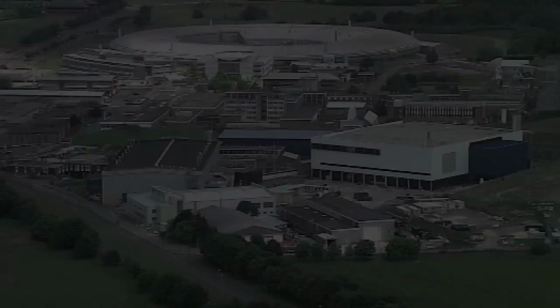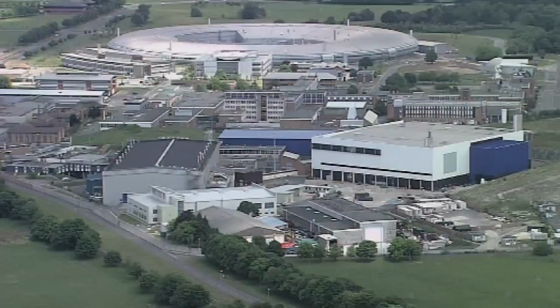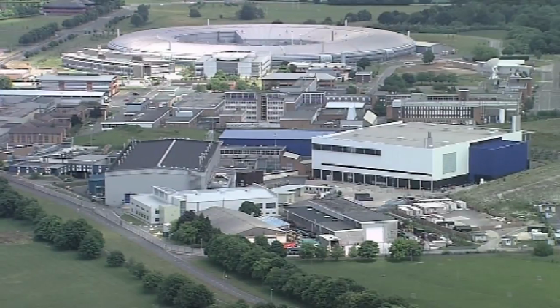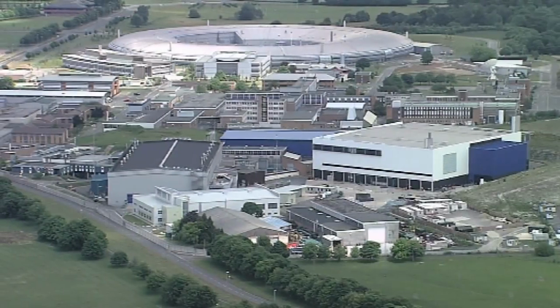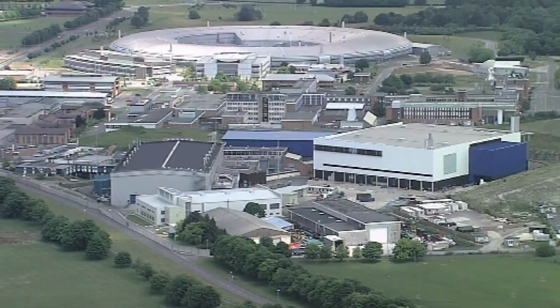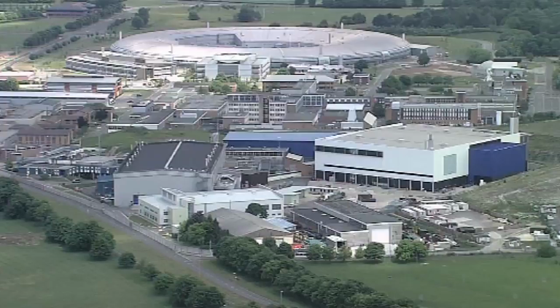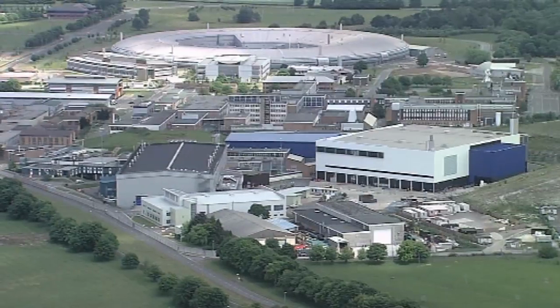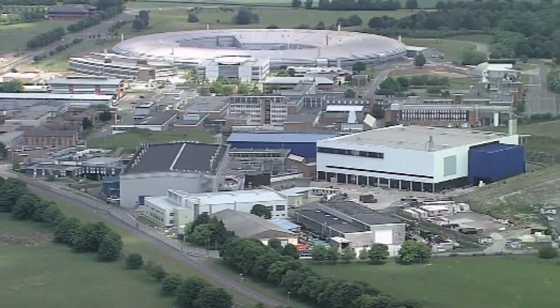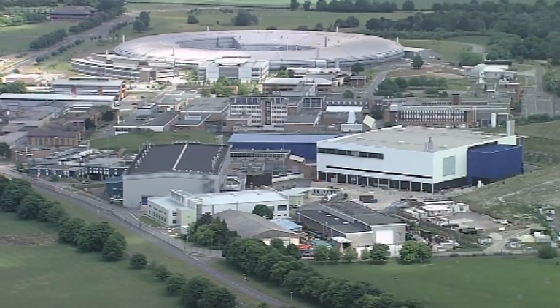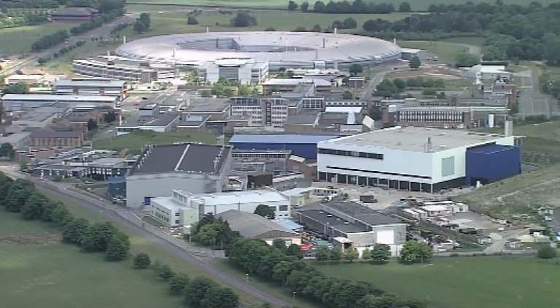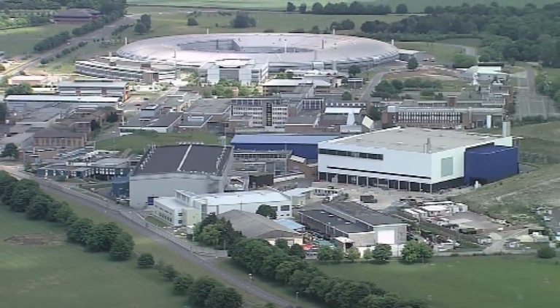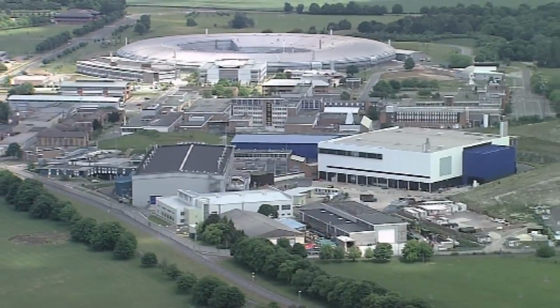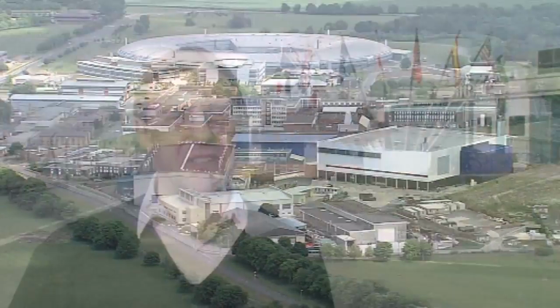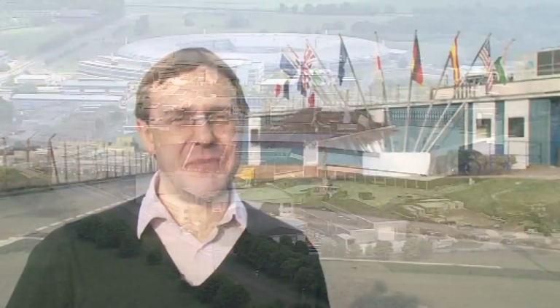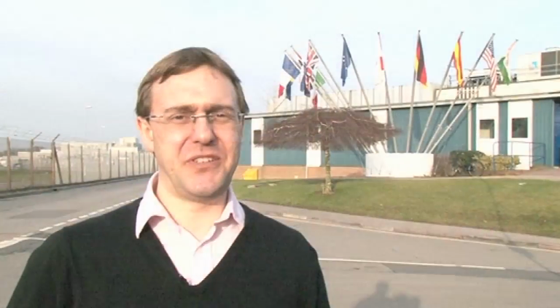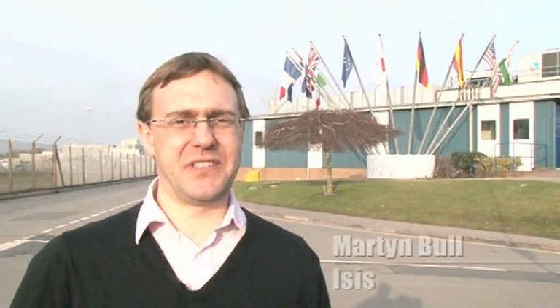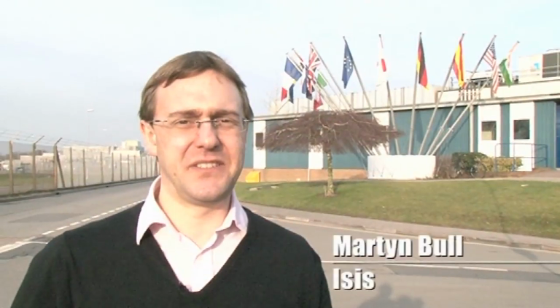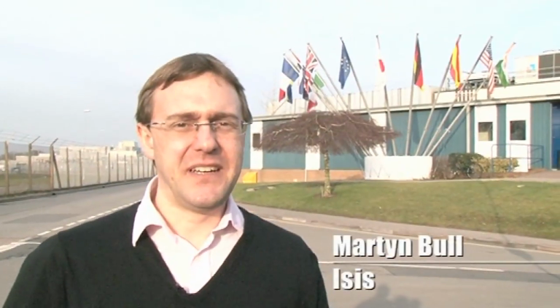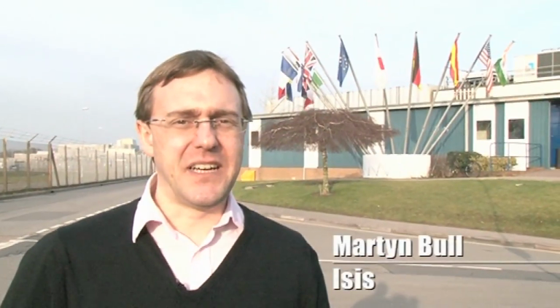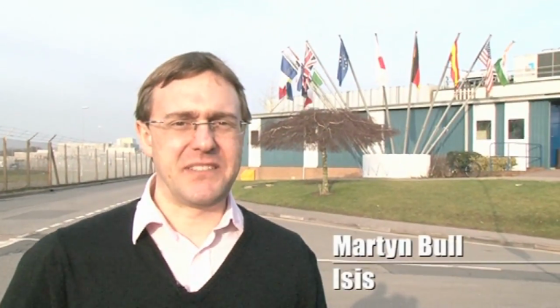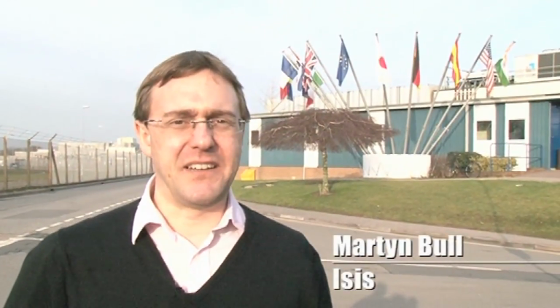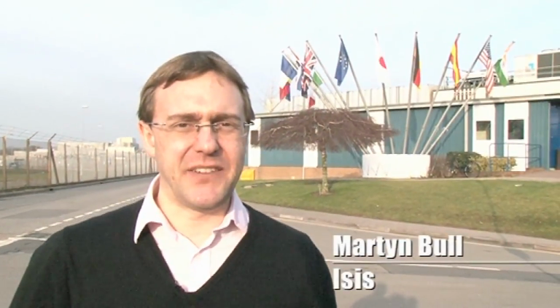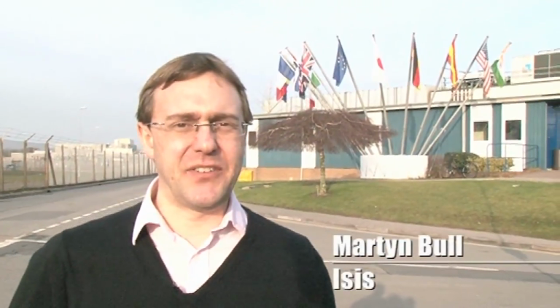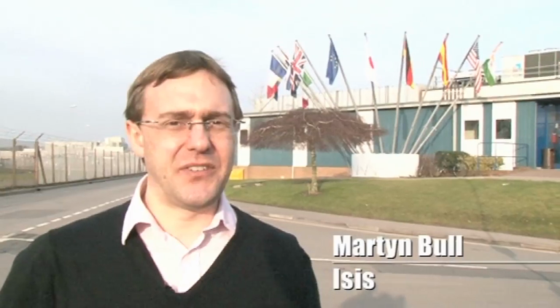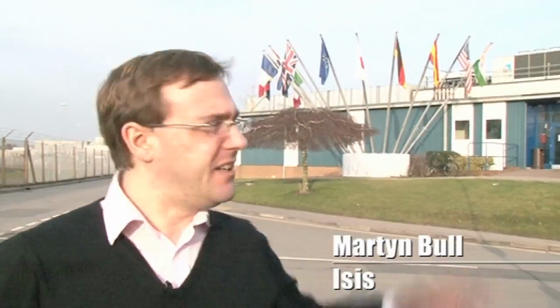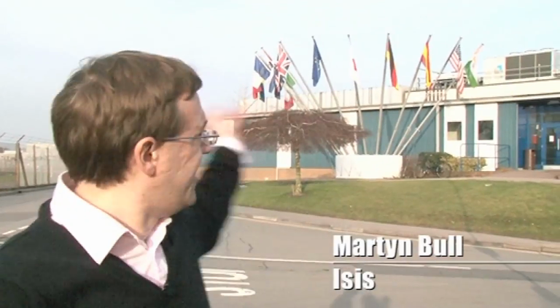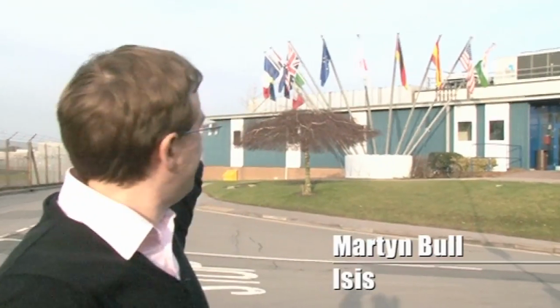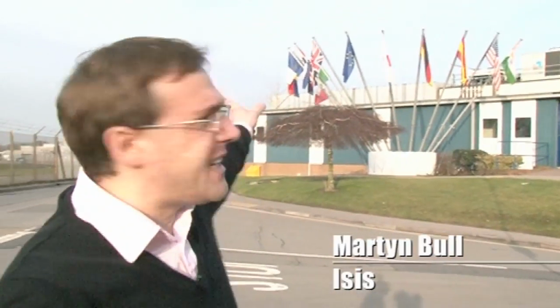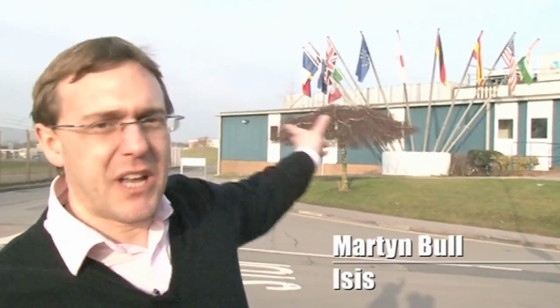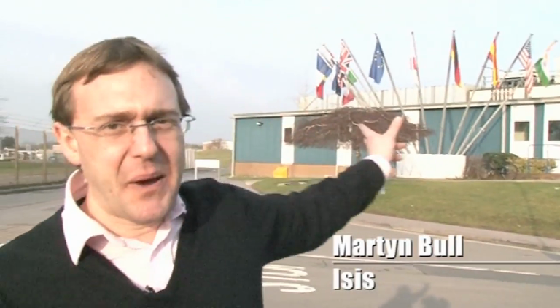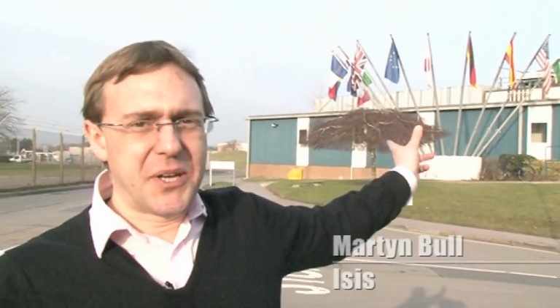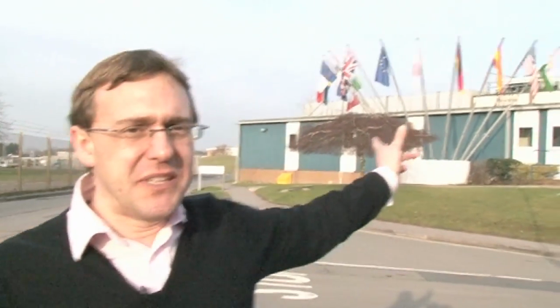It's Martin Bull here from the ISIS Neutron Source. This is one of the most famous research centres and we're standing outside of it so you can see the flags of all our partner countries.